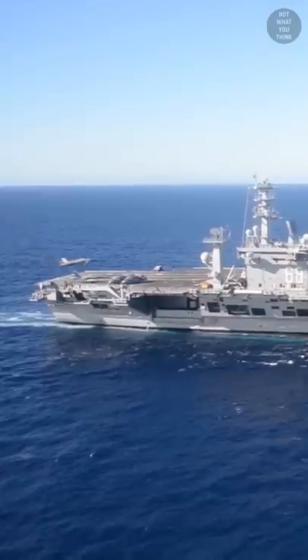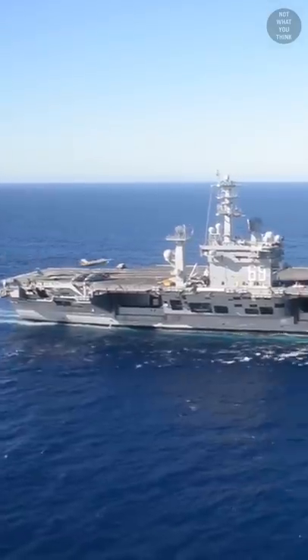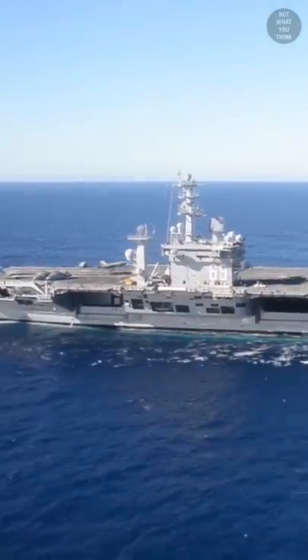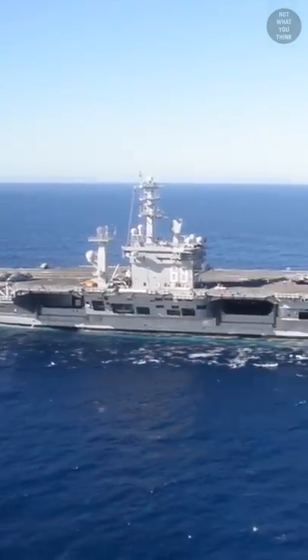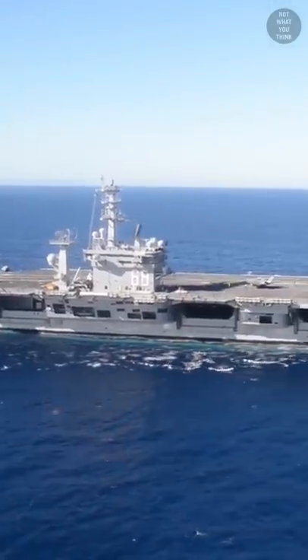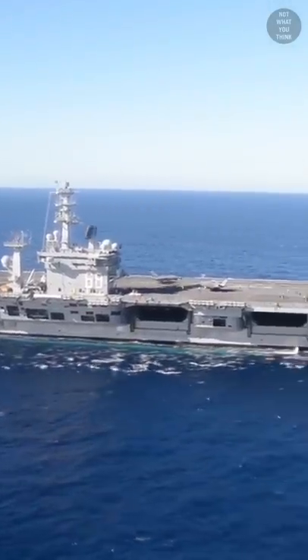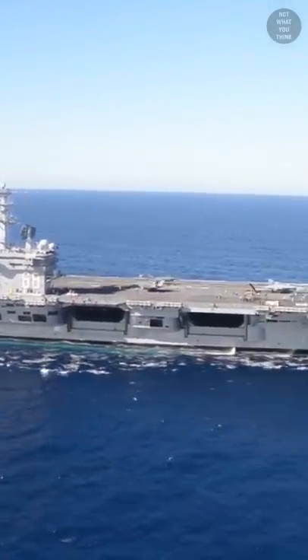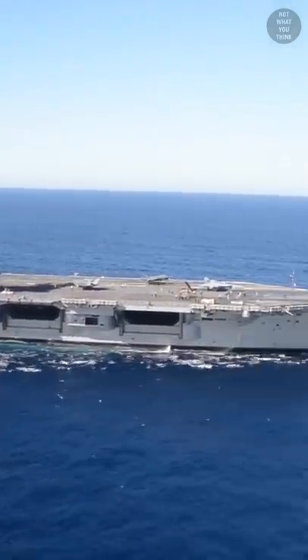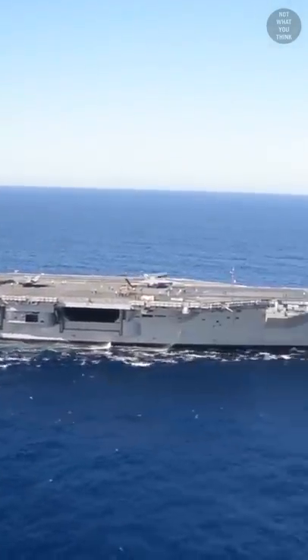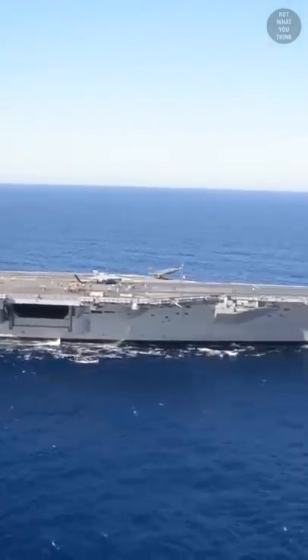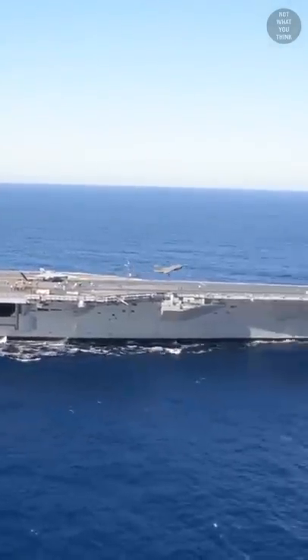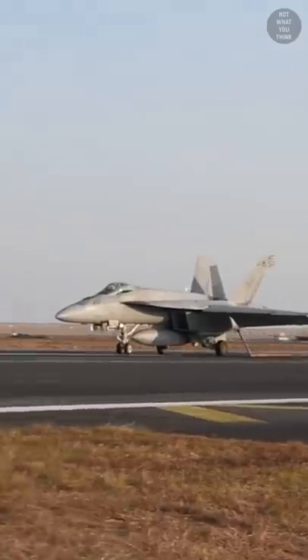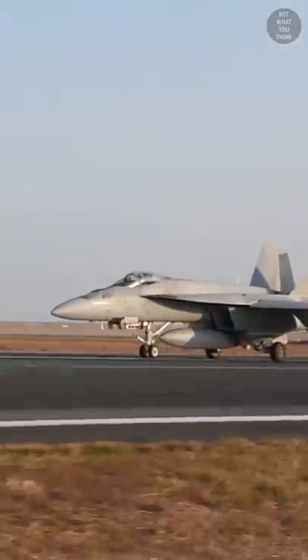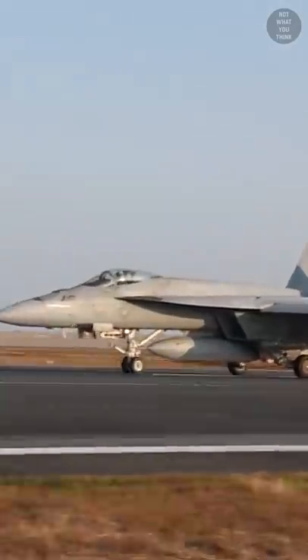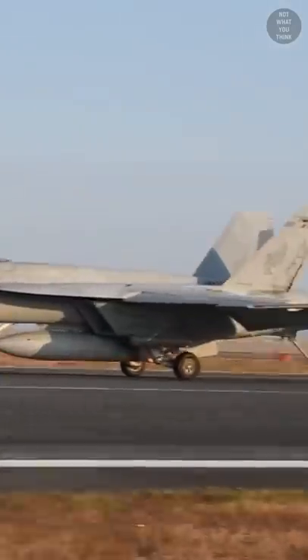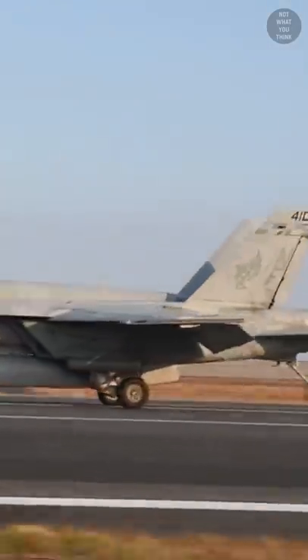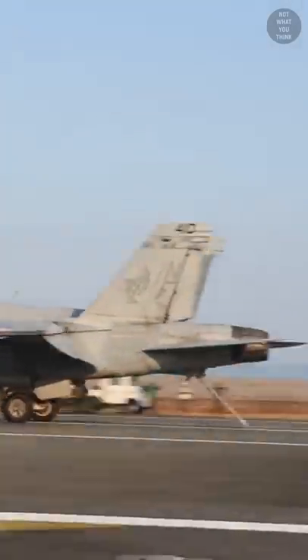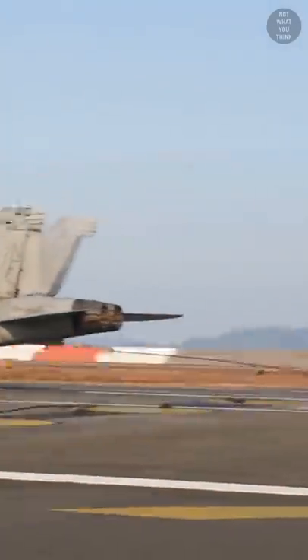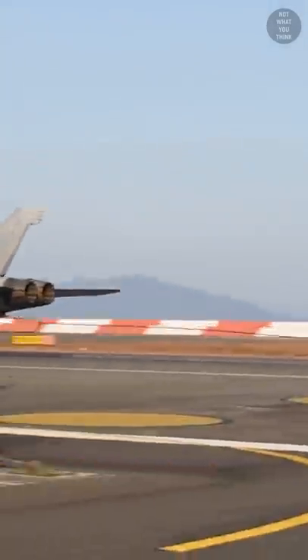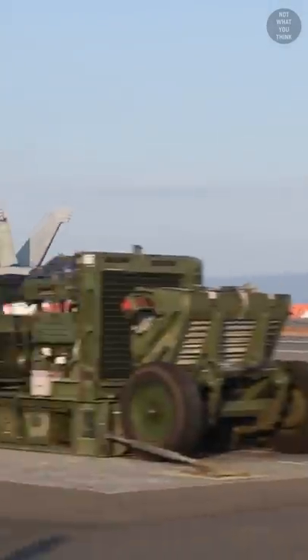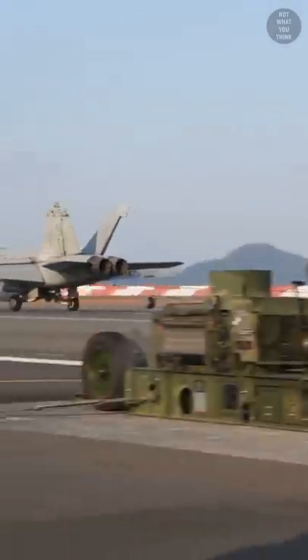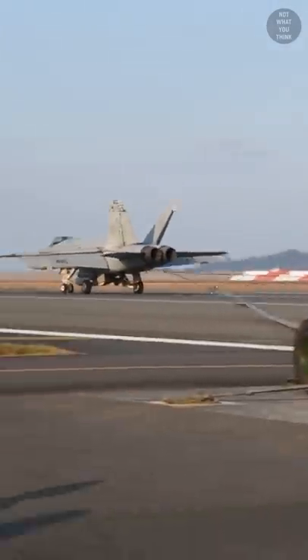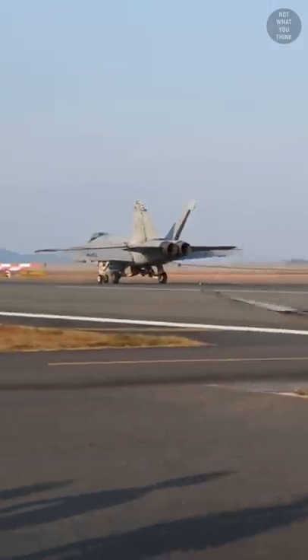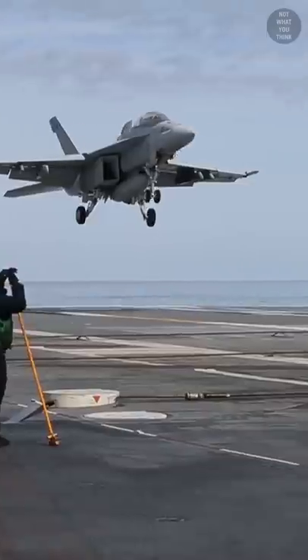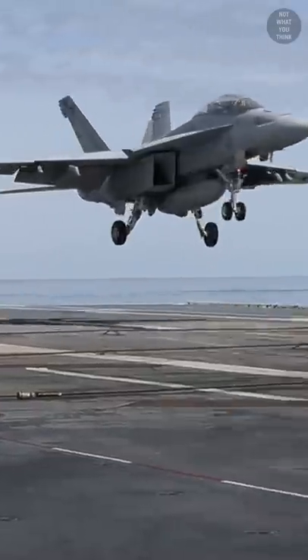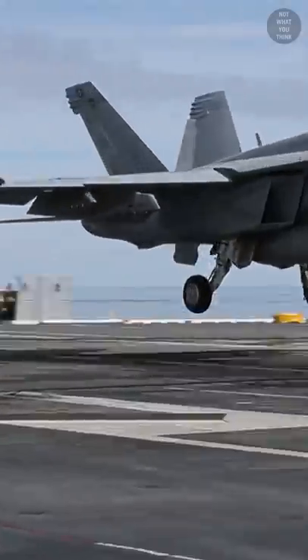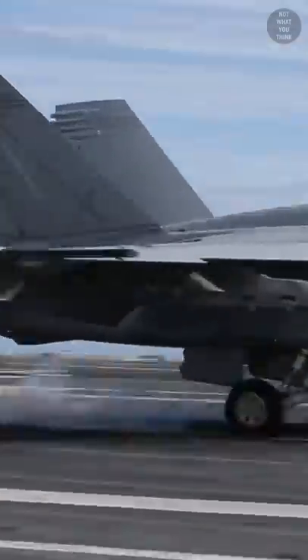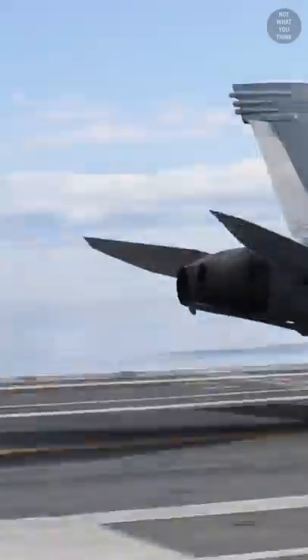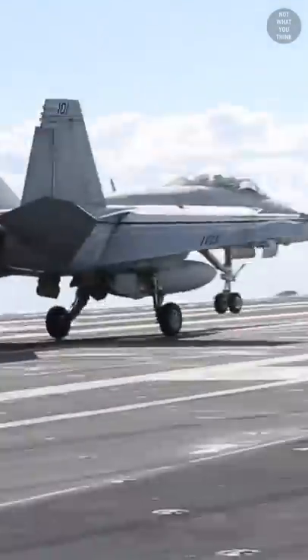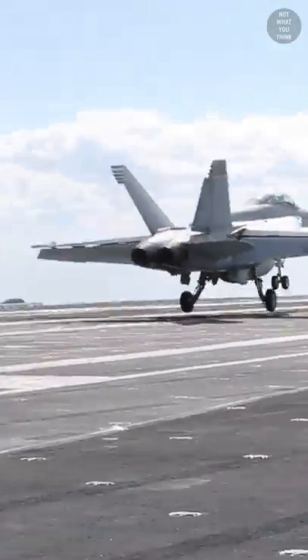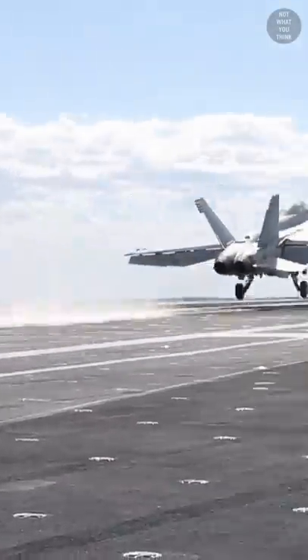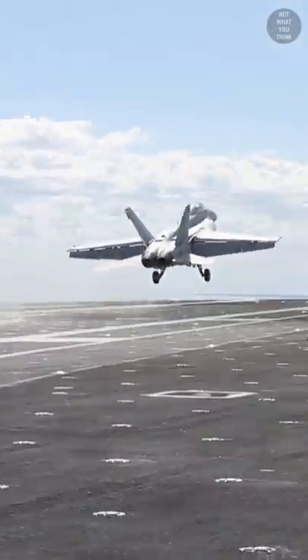Touch and go landings are an integral part of training on an aircraft carrier. Pilots that have been away from a carrier for more than 29 days must first practice landing on land before attempting touch and goes on the carrier, followed by actual landings.